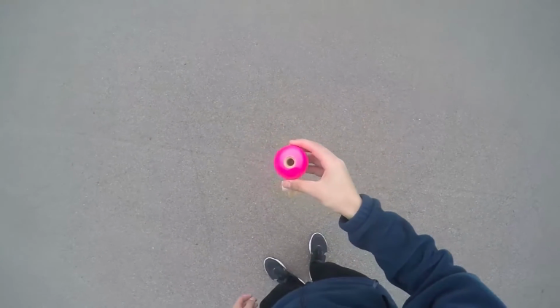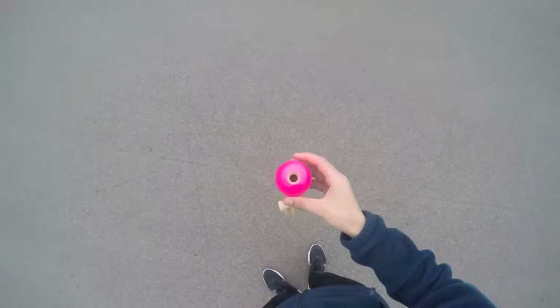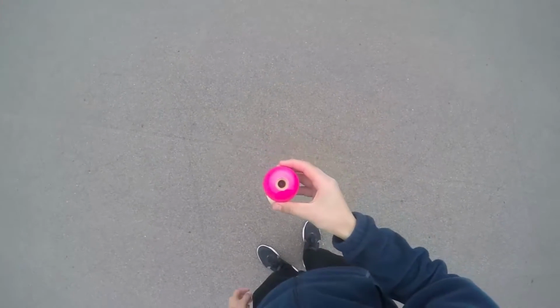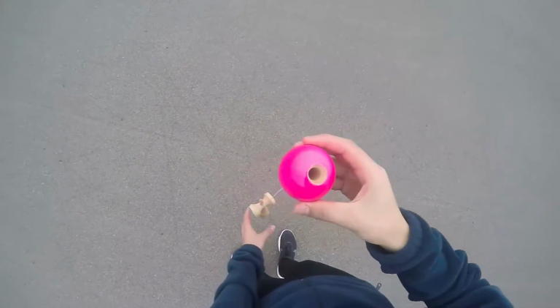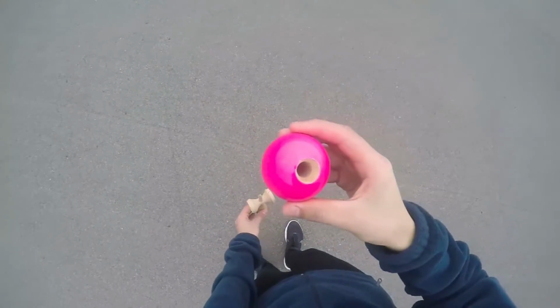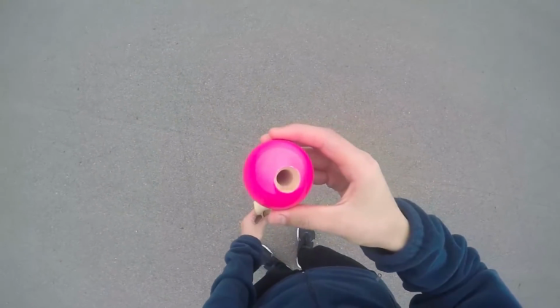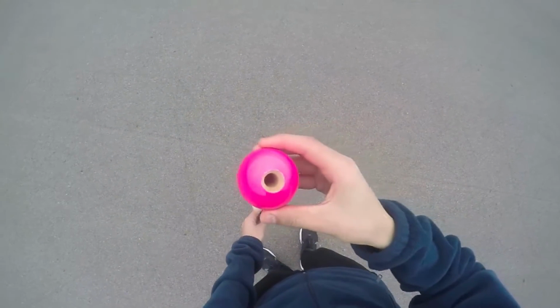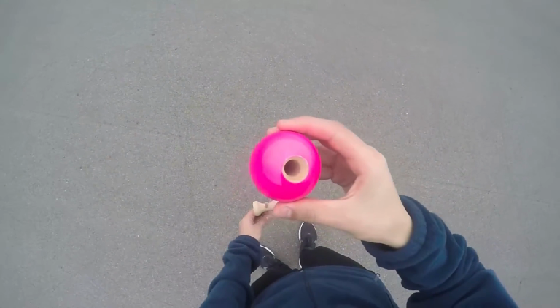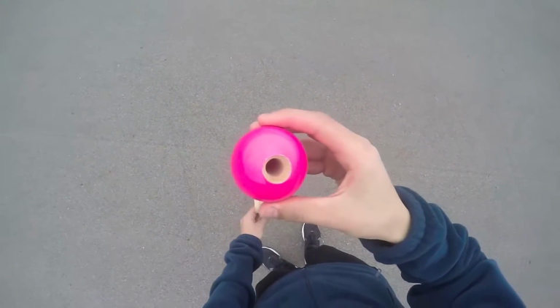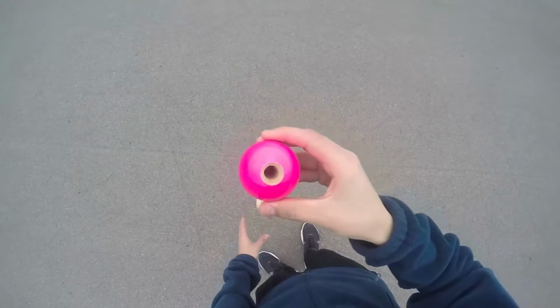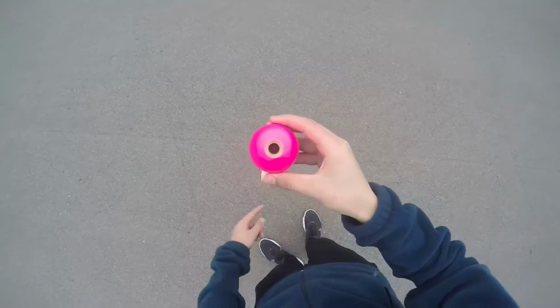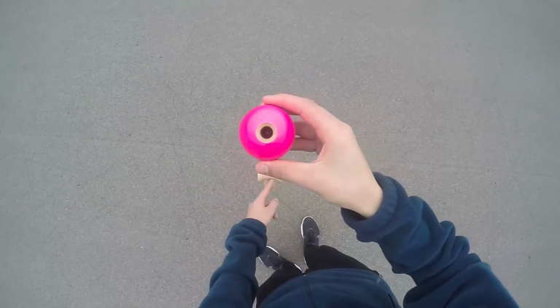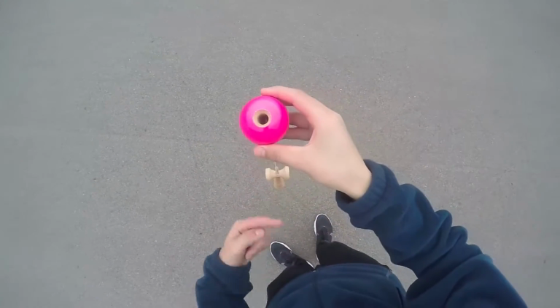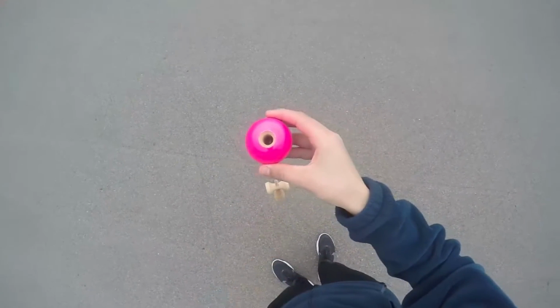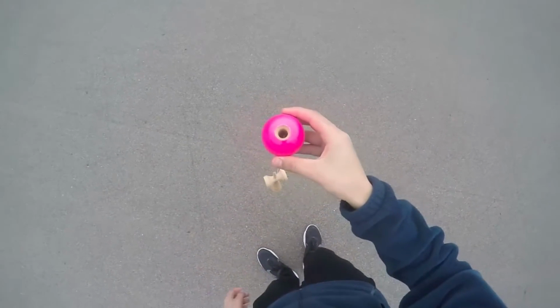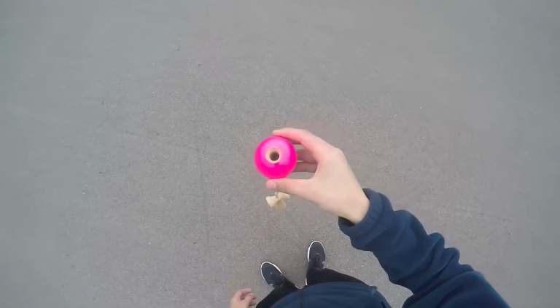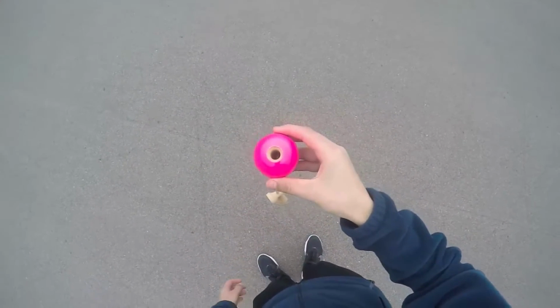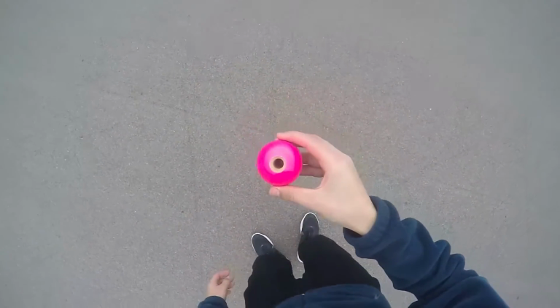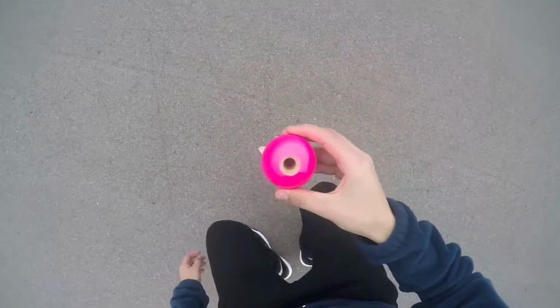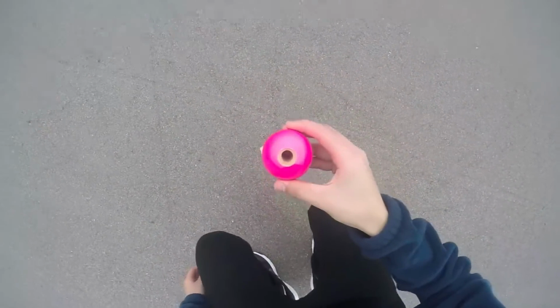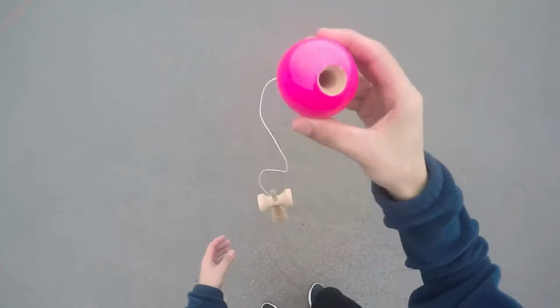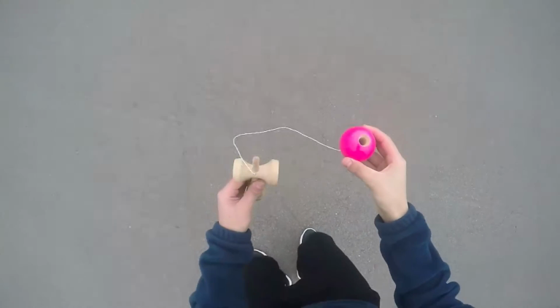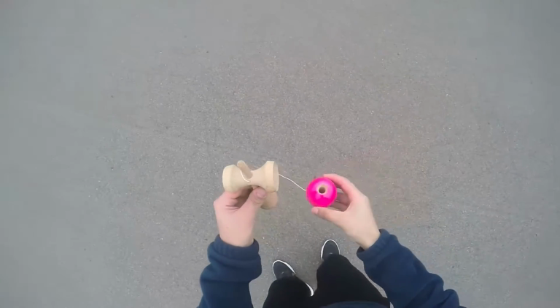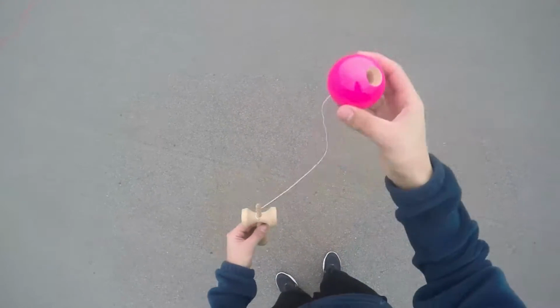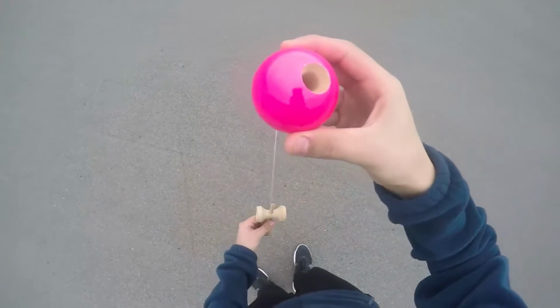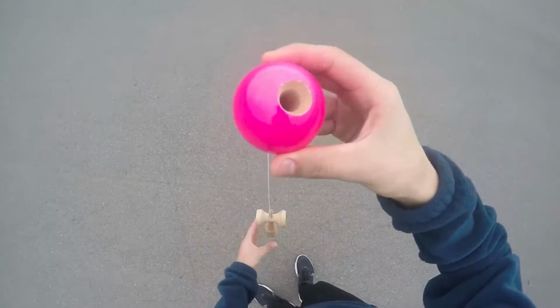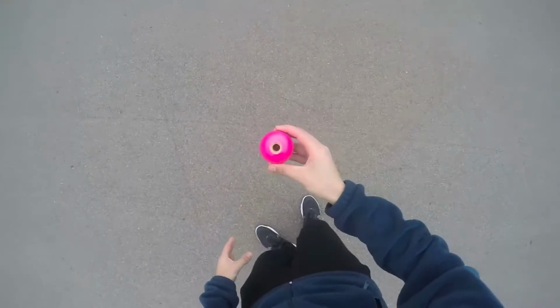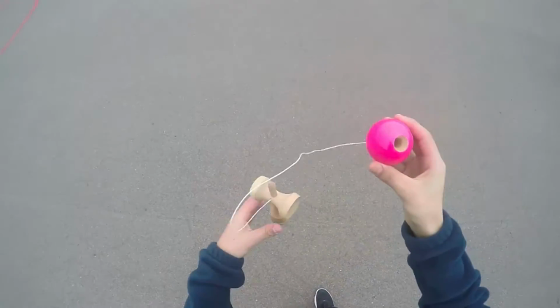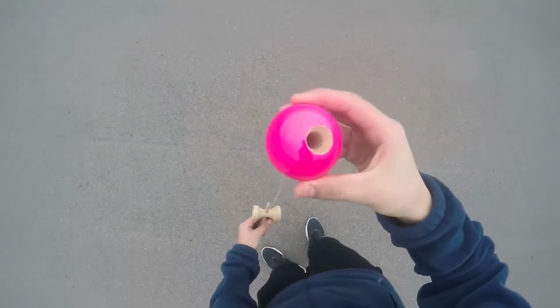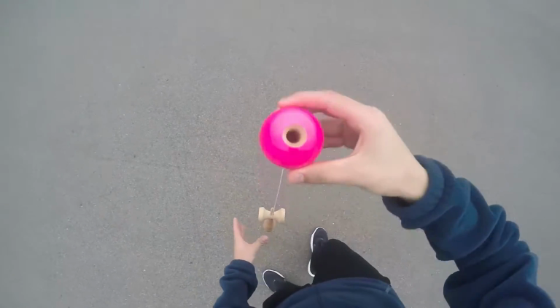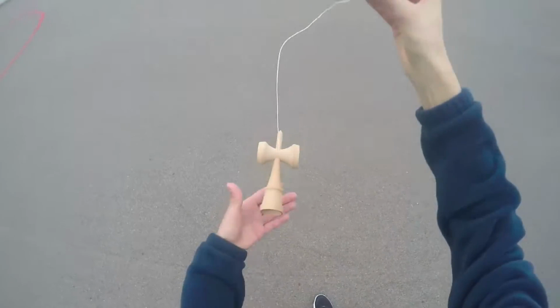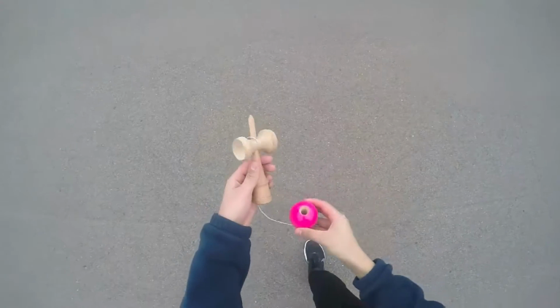What you want to do for this trick is grab the tama and get the ken so it's hanging perfectly. The string hole should be facing you, and you want to bend your knees and bring it straight up in the air. You want it to come up as straight as possible.